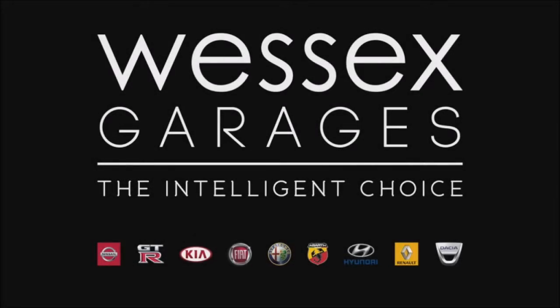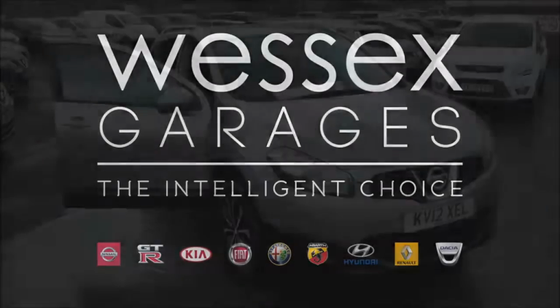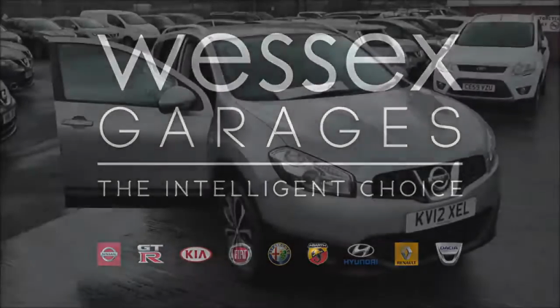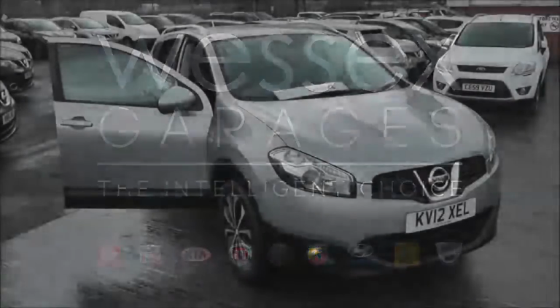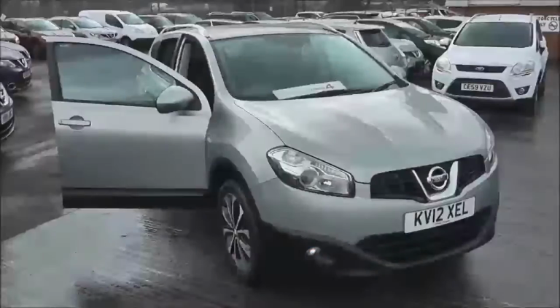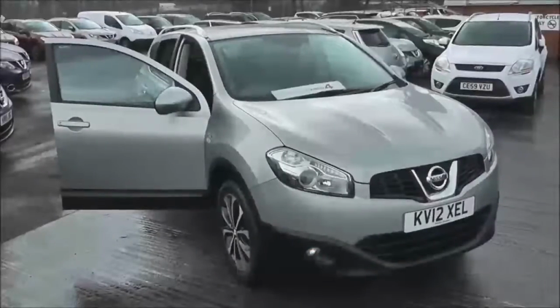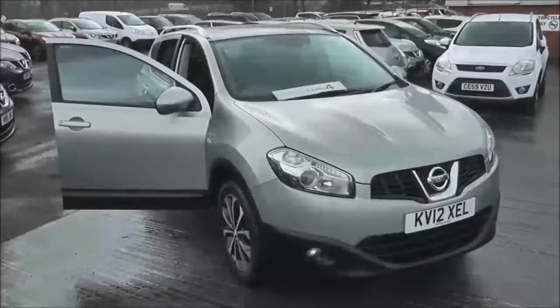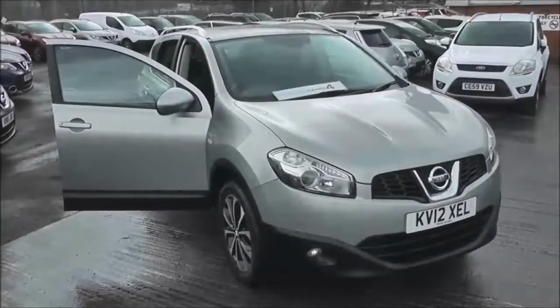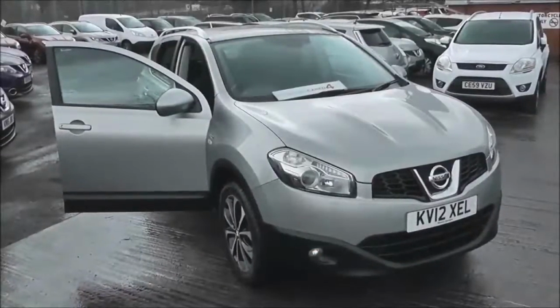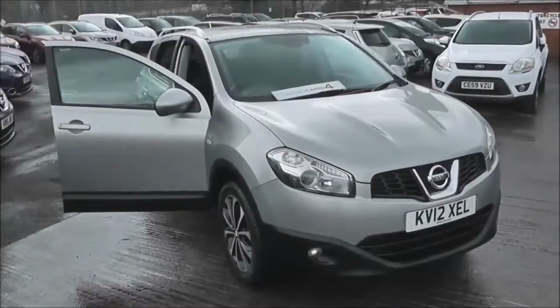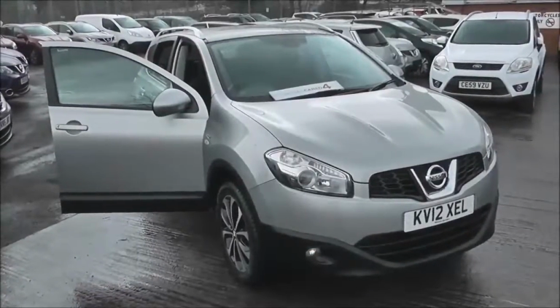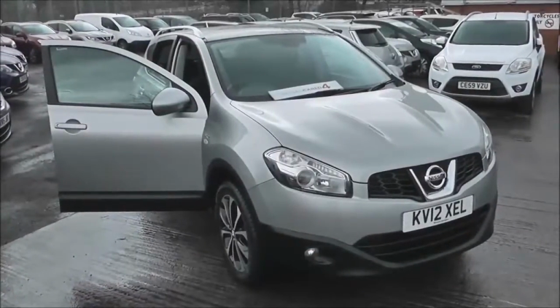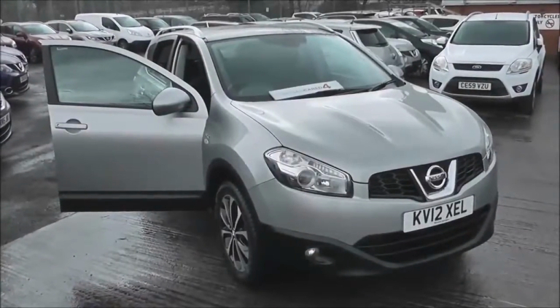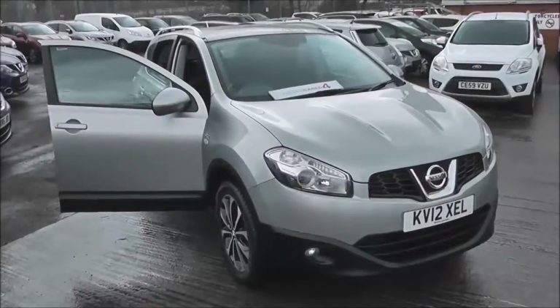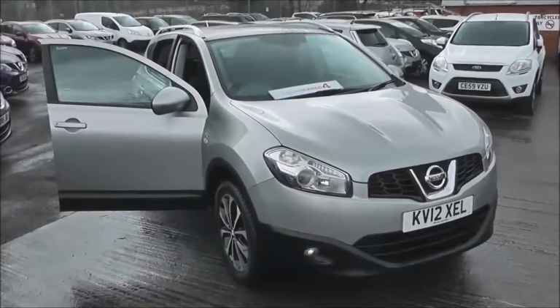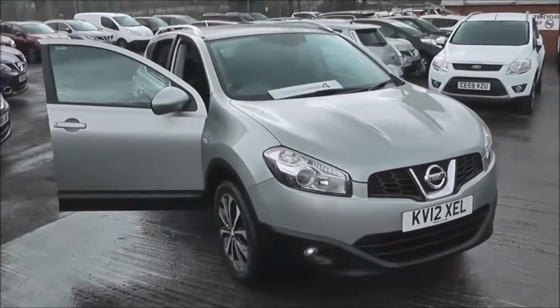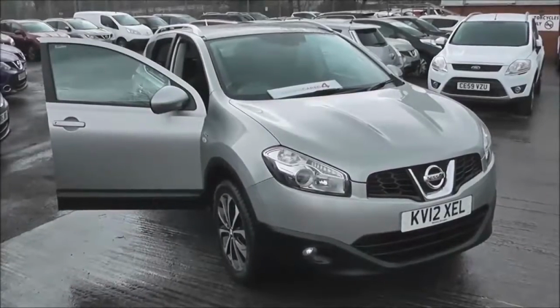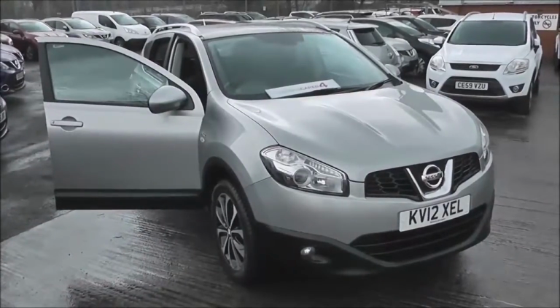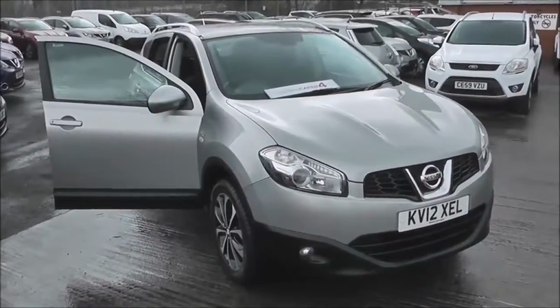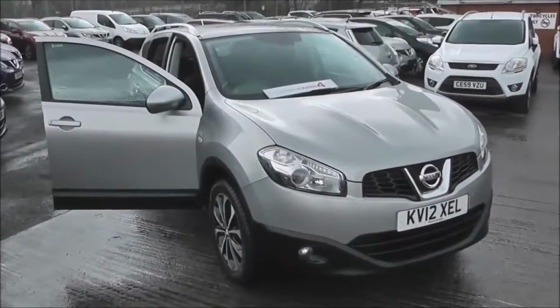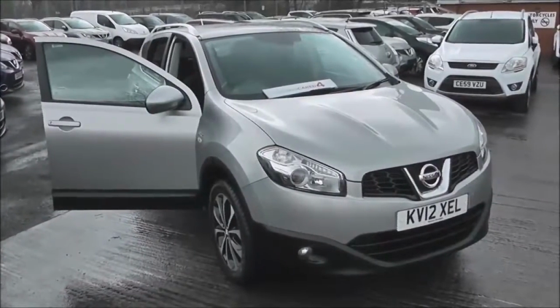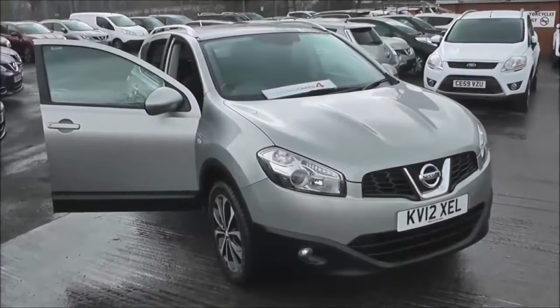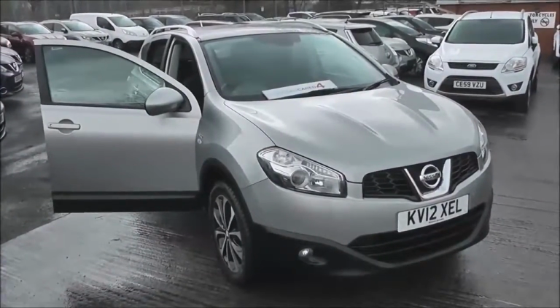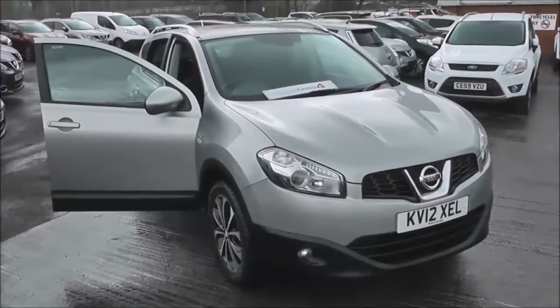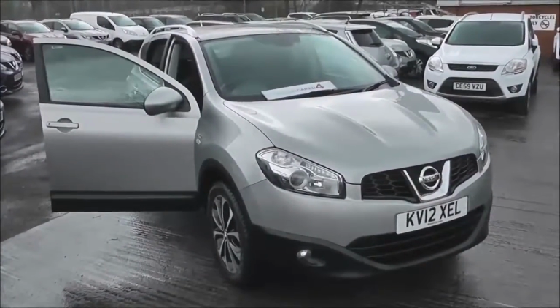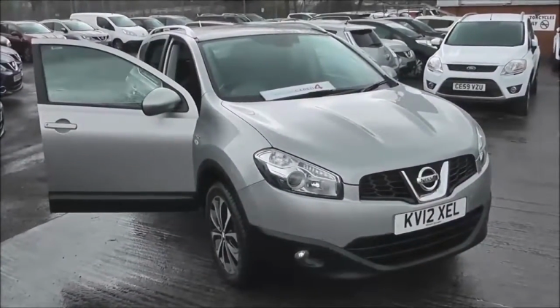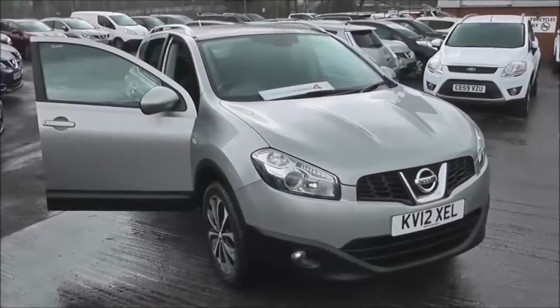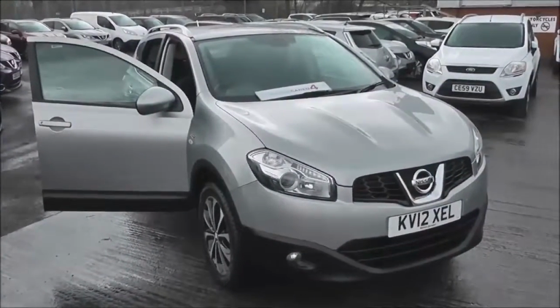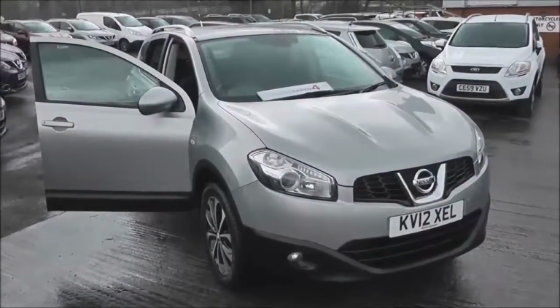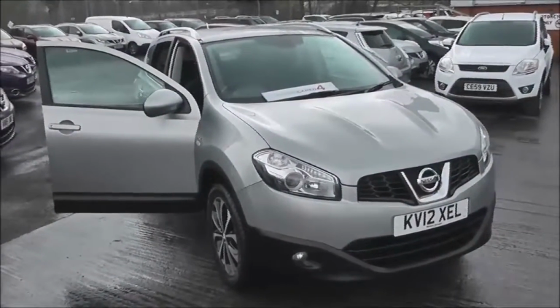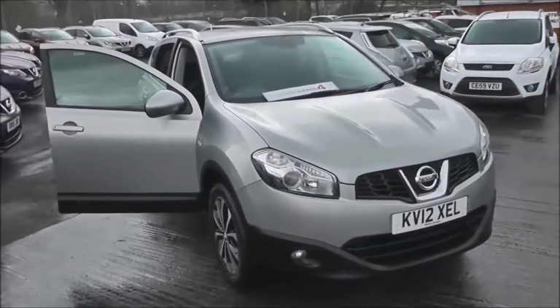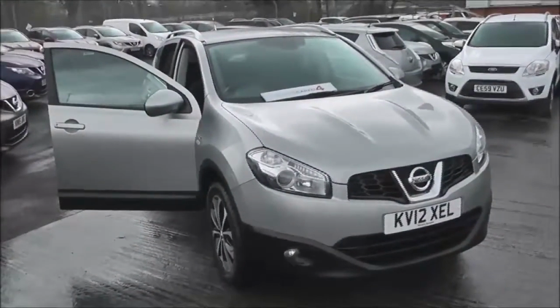Welcome to the WessexU Supercentre on Pennywire Road in Bristol. Here we have a first generation Nissan Qashqai N-Tec.